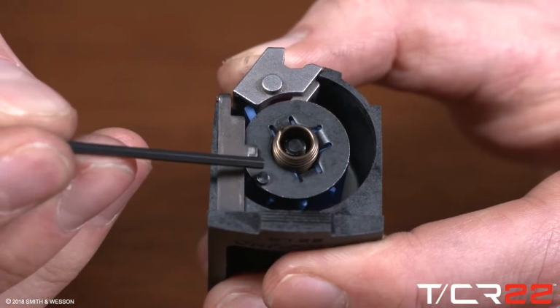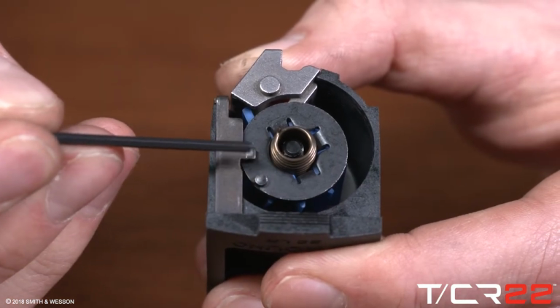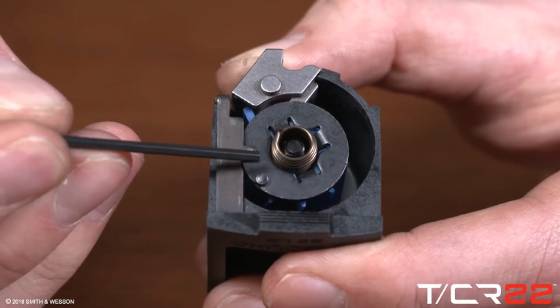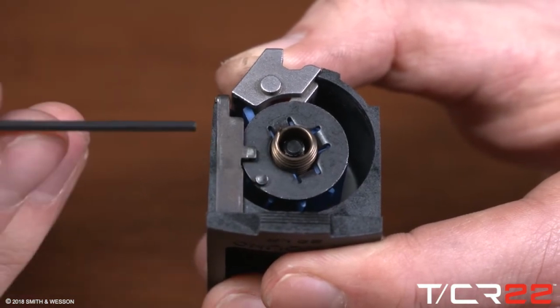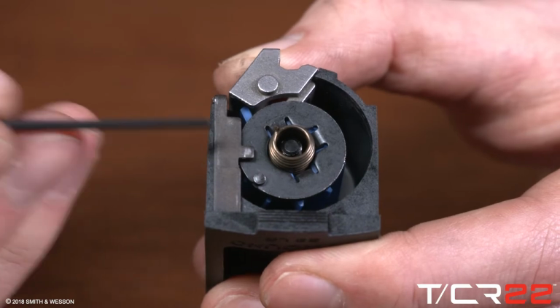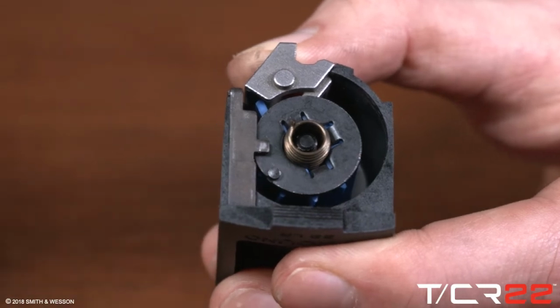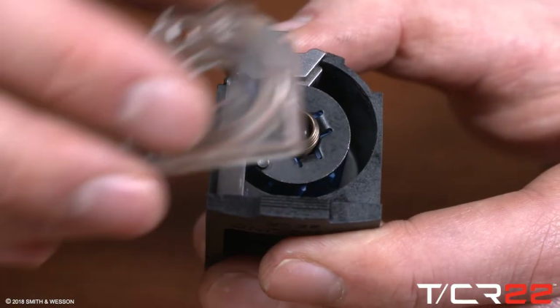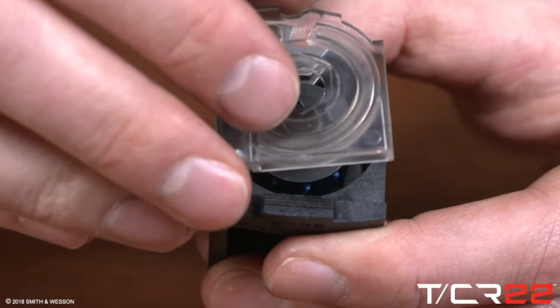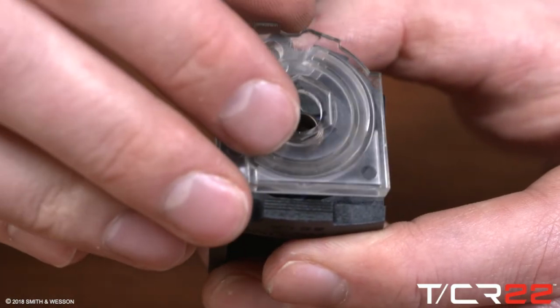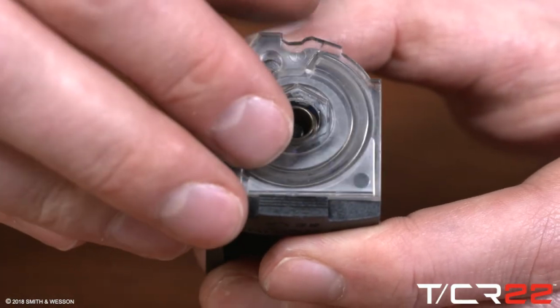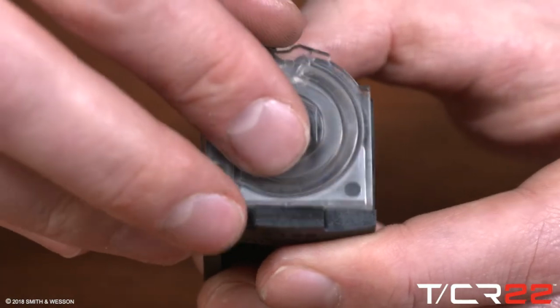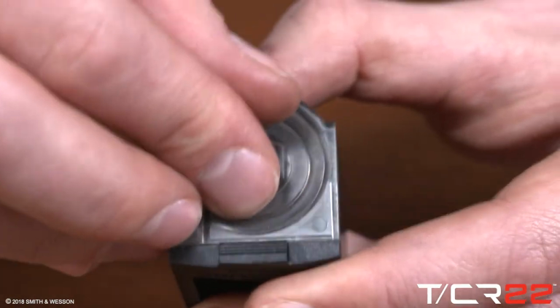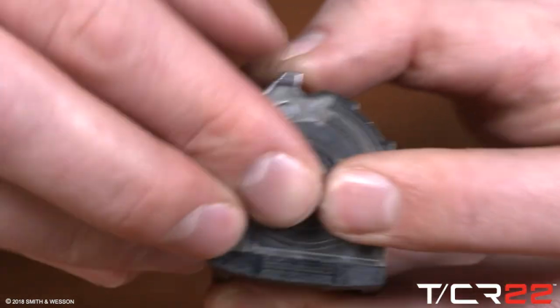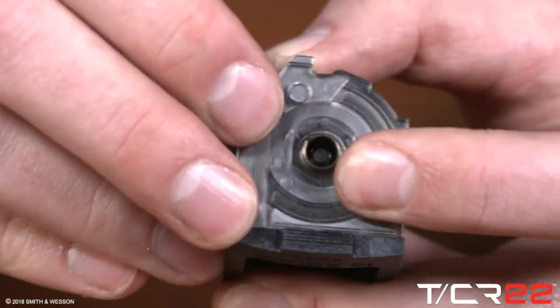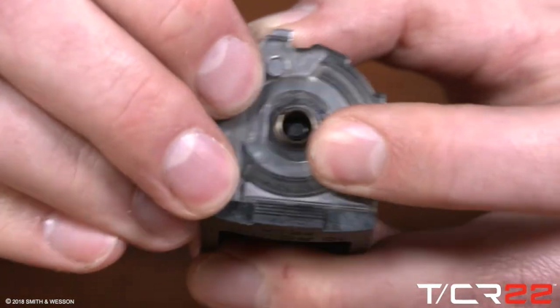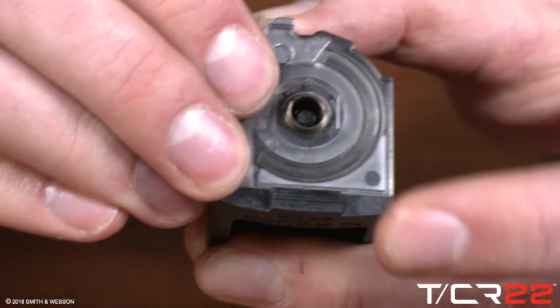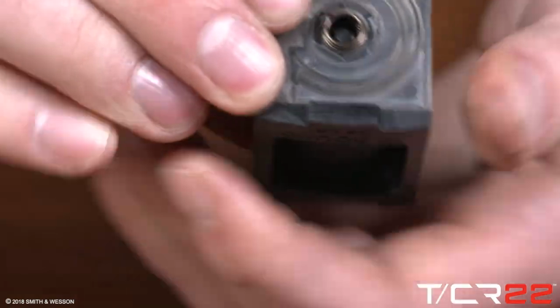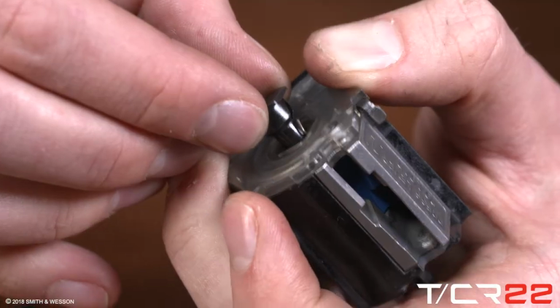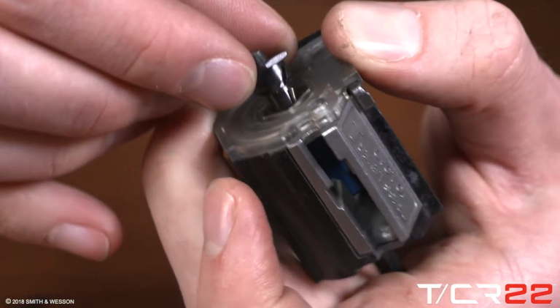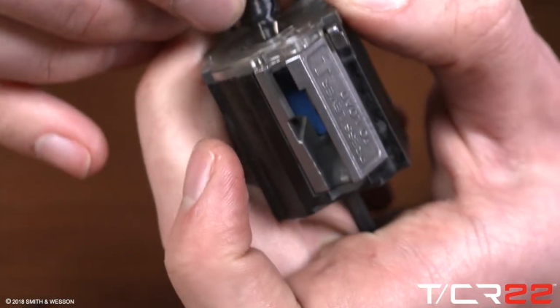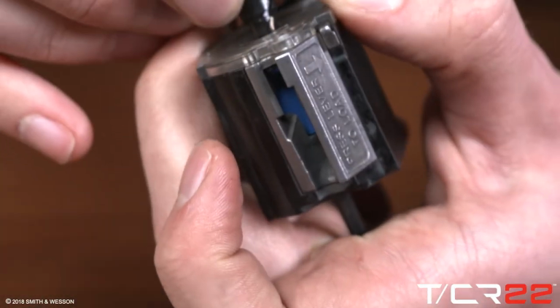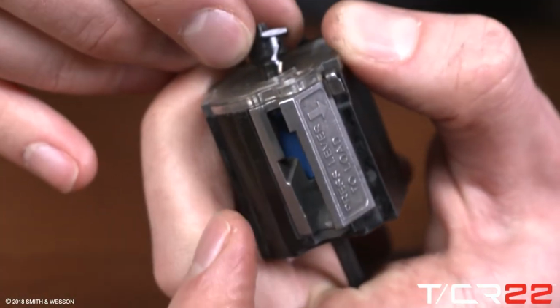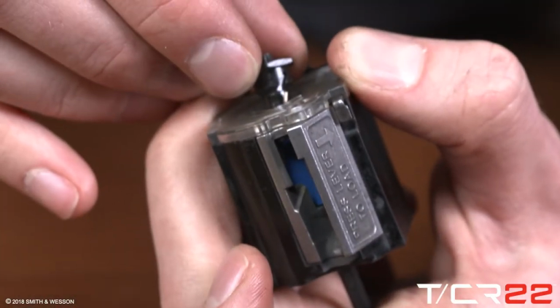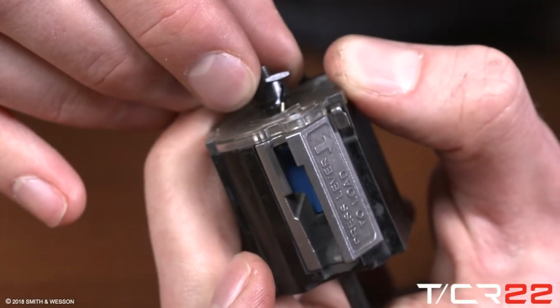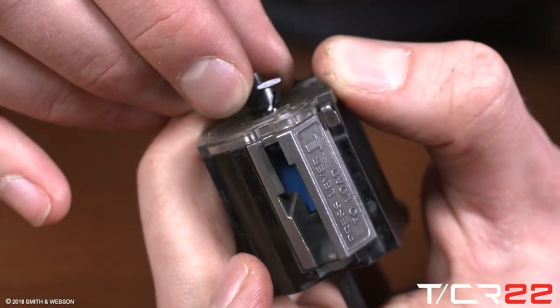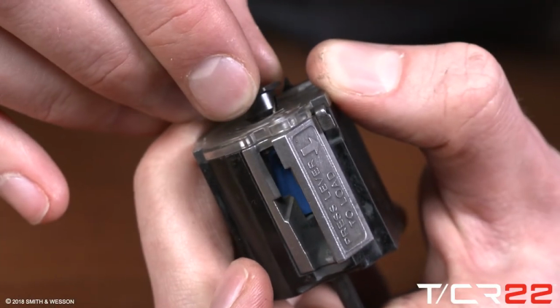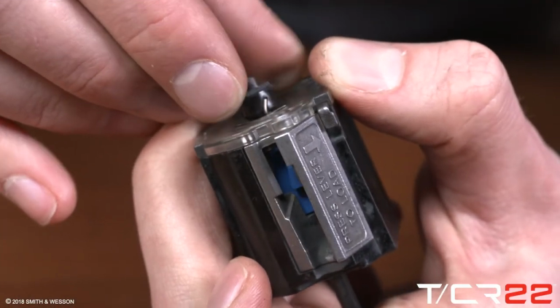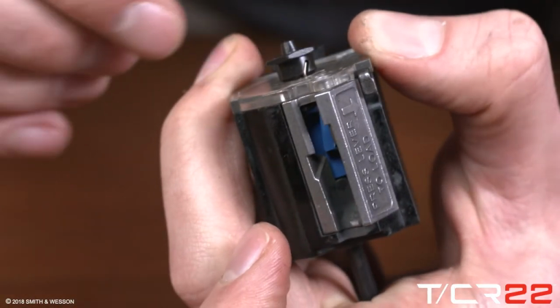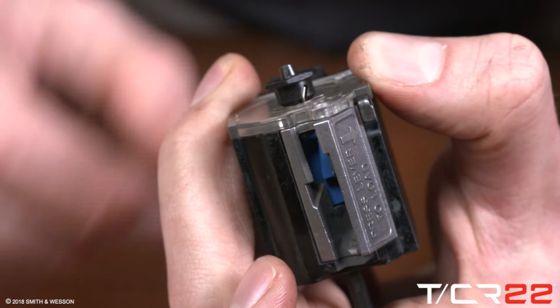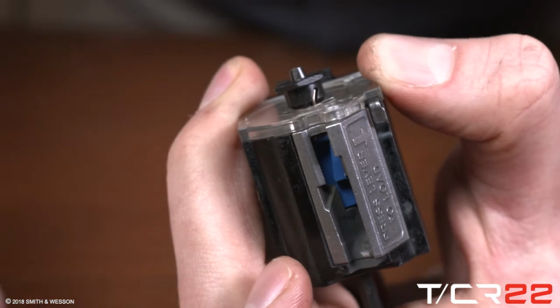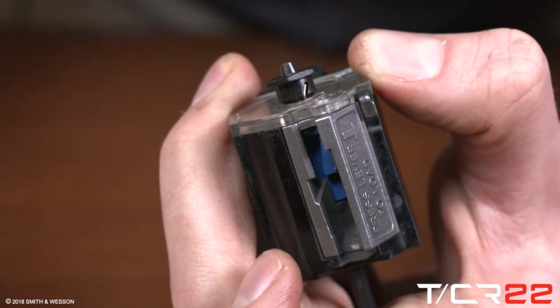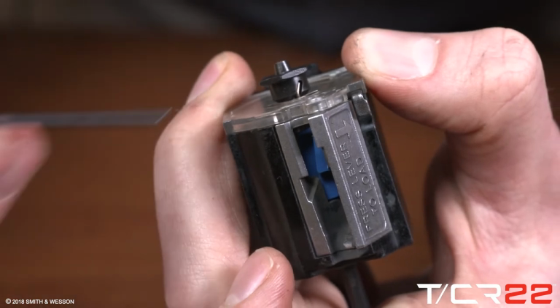Lay the first round load assist lever on the magazine body. Set the magazine end cap in place on the magazine housing. The spring tail protrudes from the hole in the center of the end cap. Align the small notch on the tensioner cap nut with the spring tail.